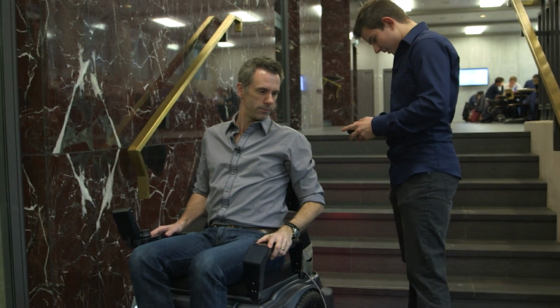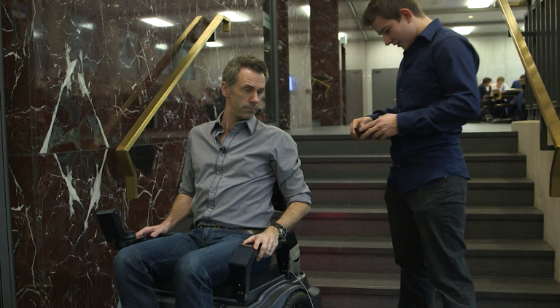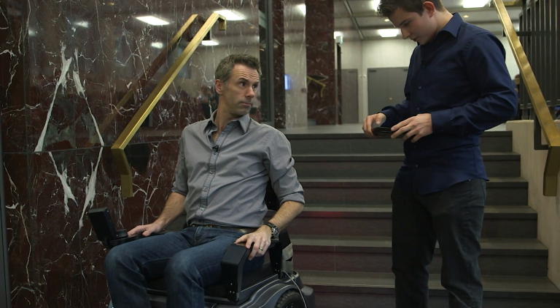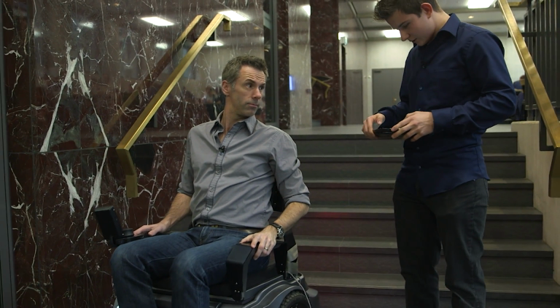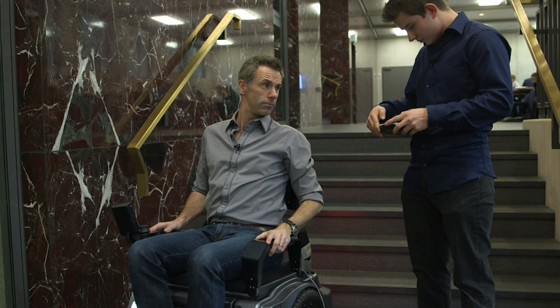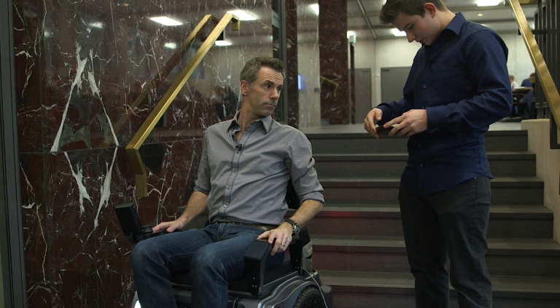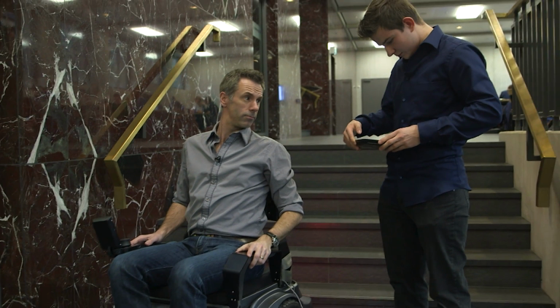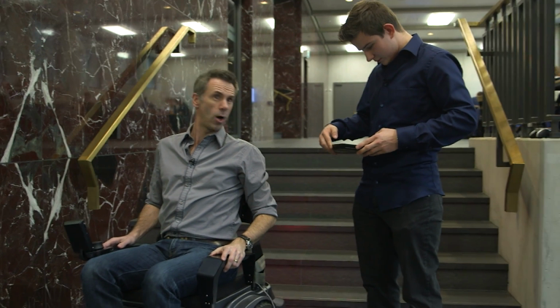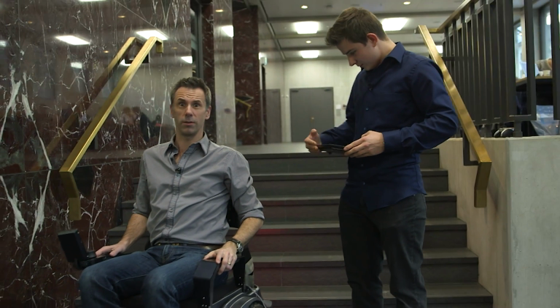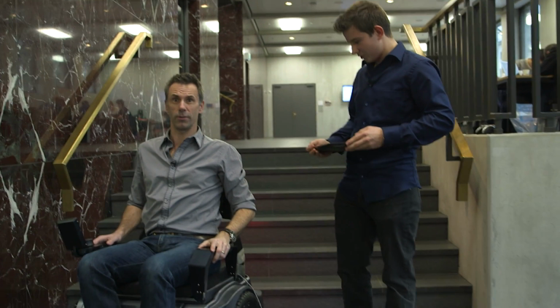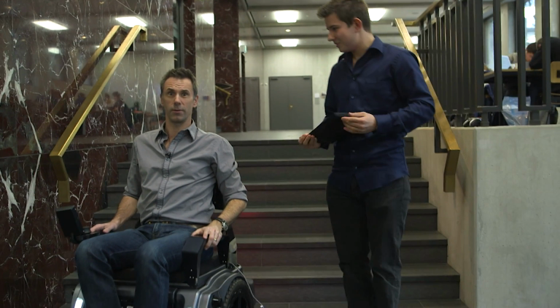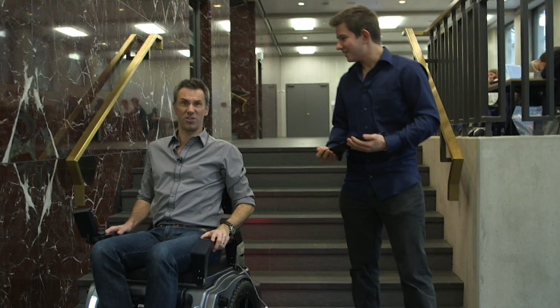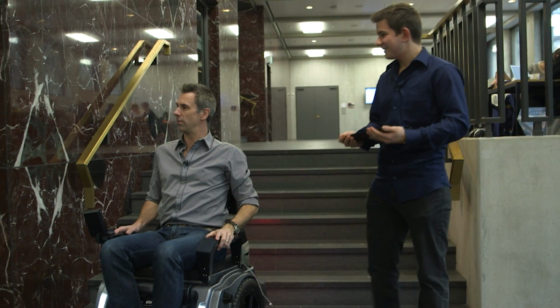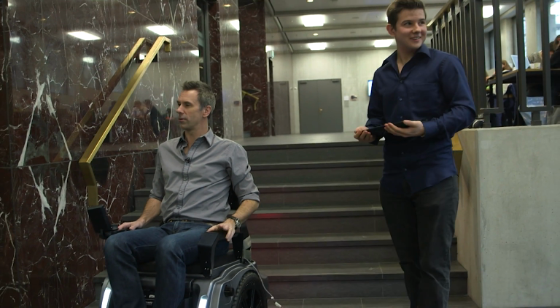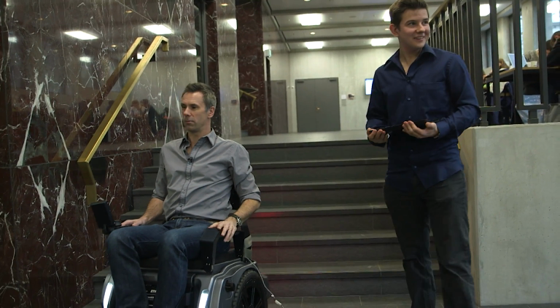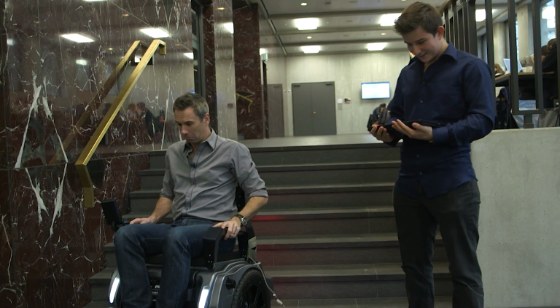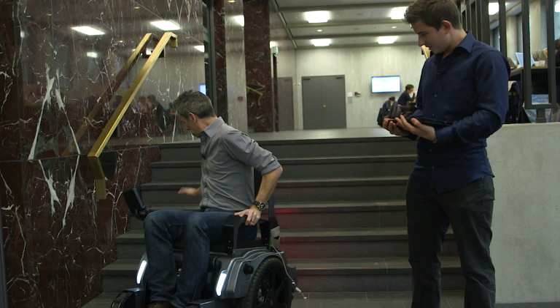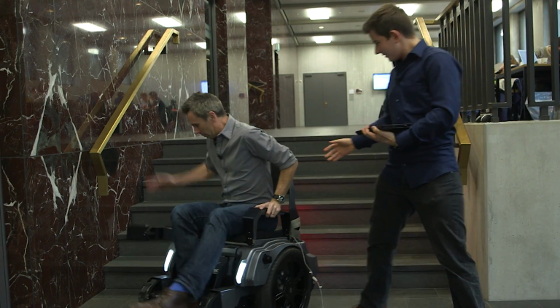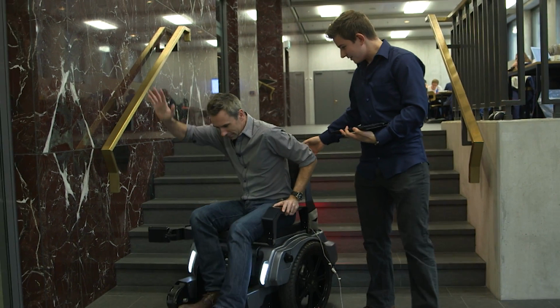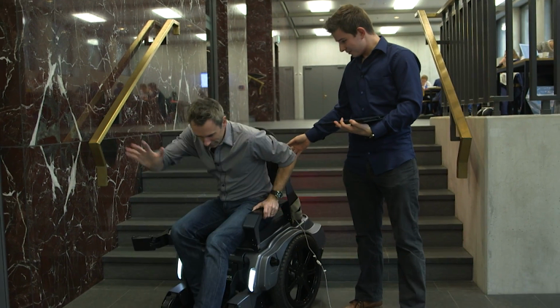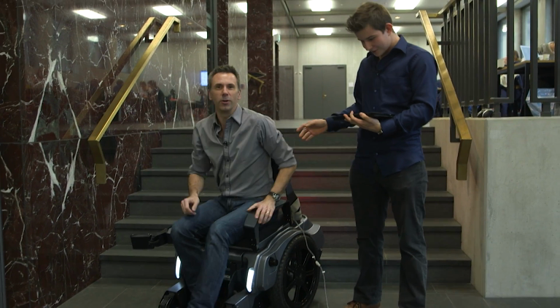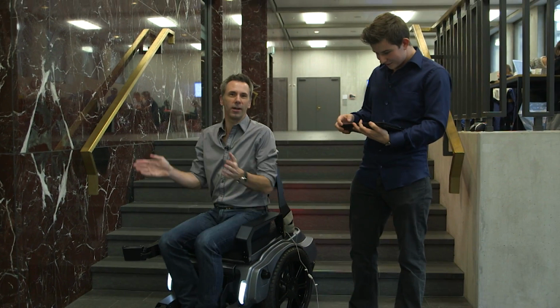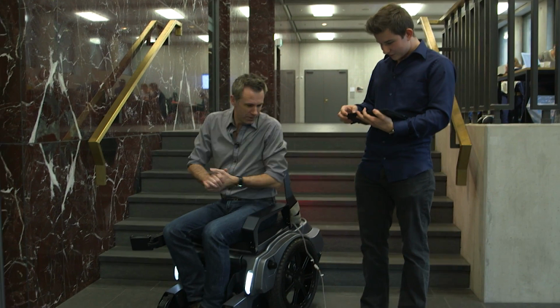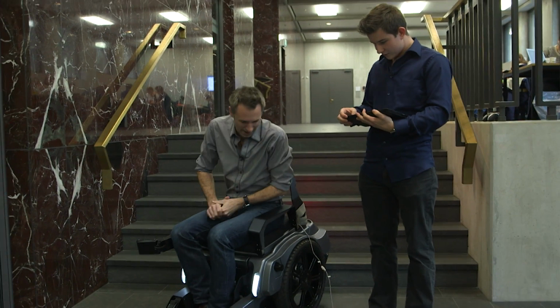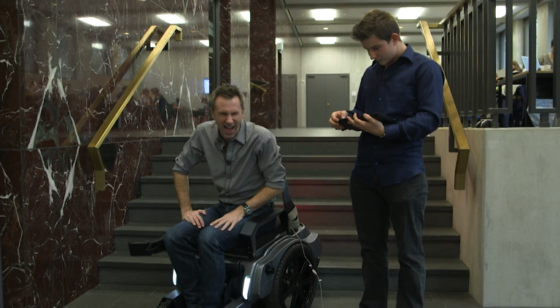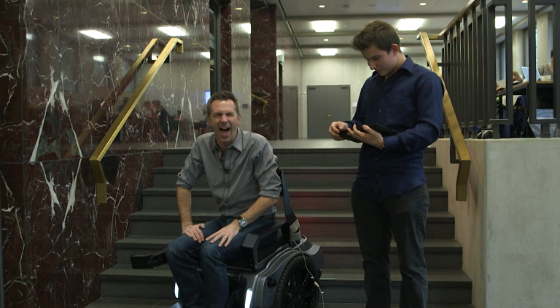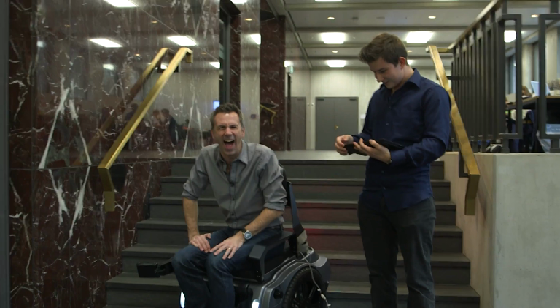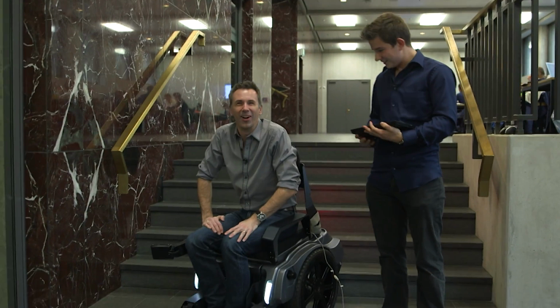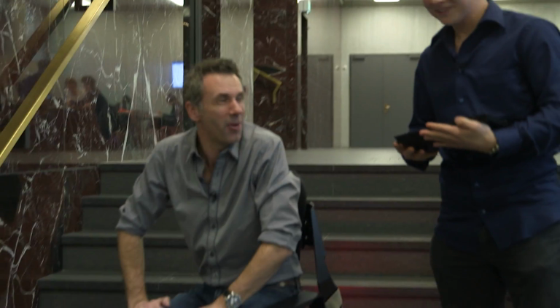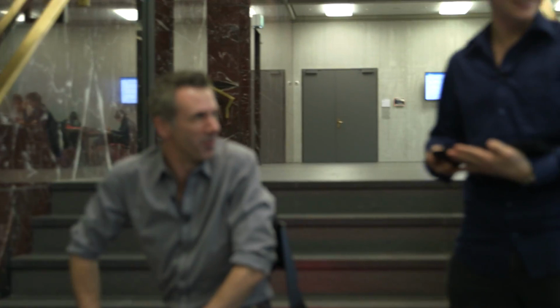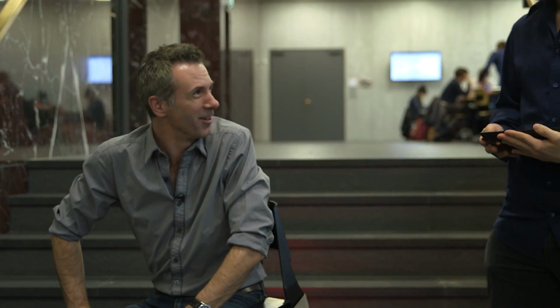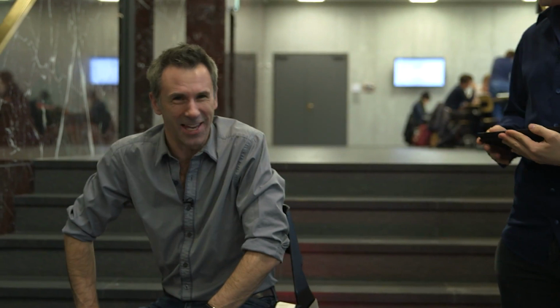And now I press... oh no, I pressed the wrong button. It shut down. It shut down. Well, I'm so happy we're about to go up some stairs.